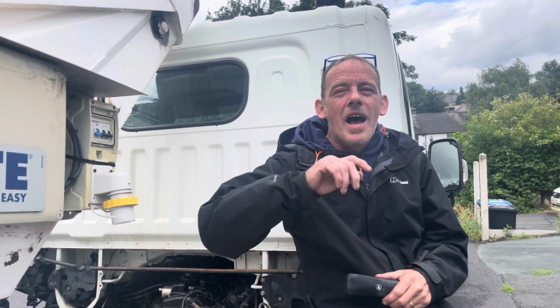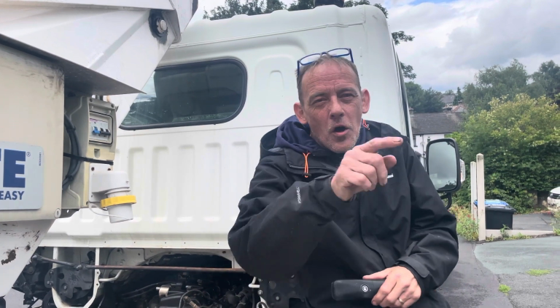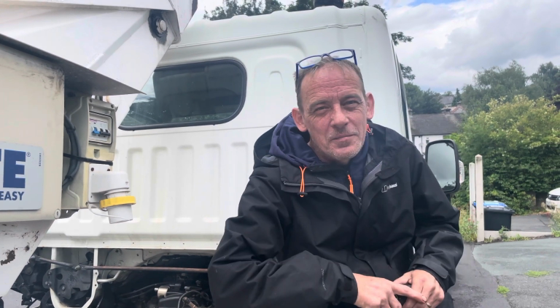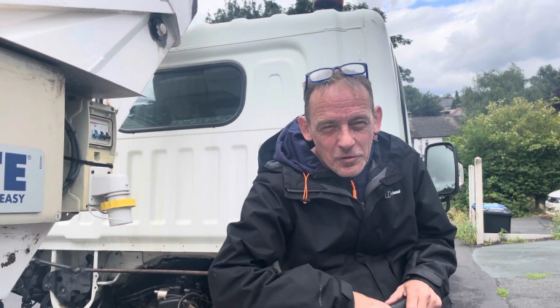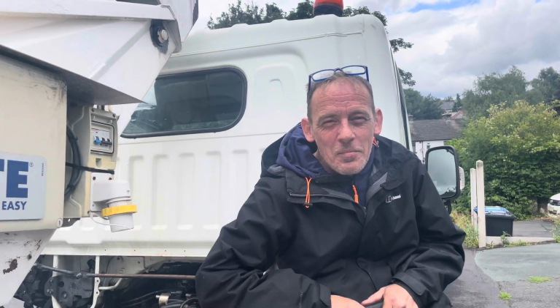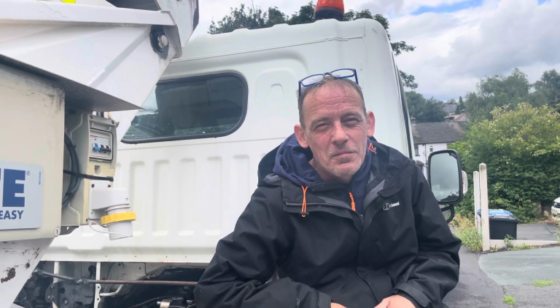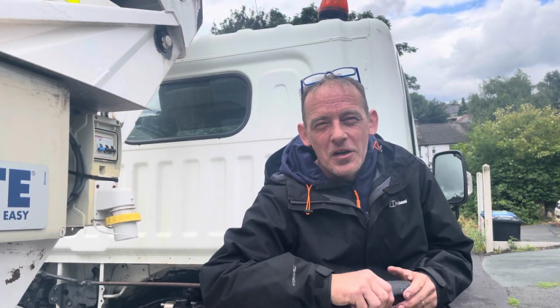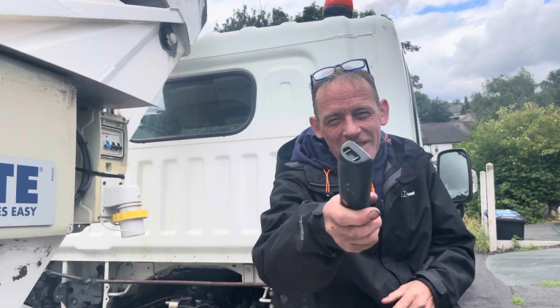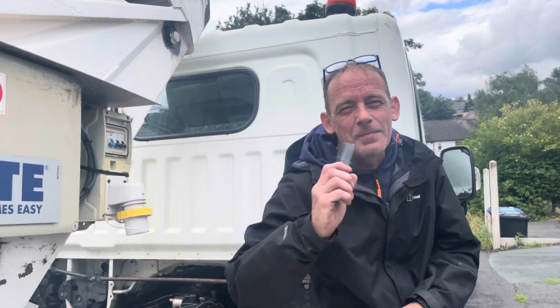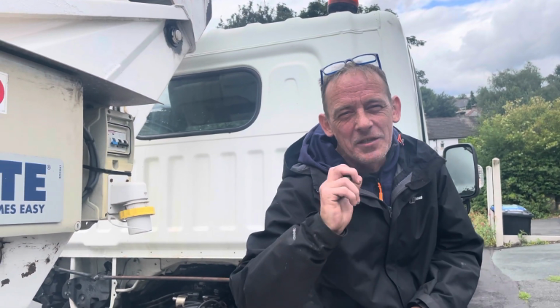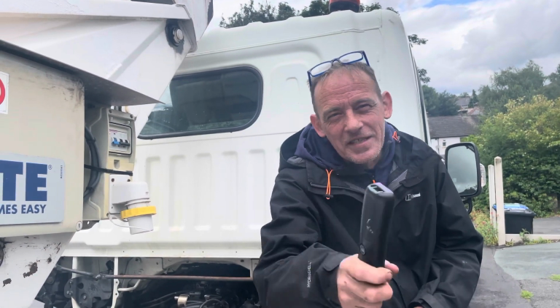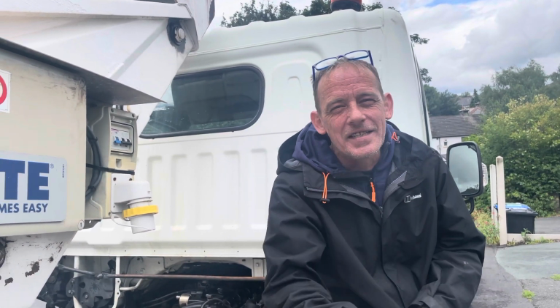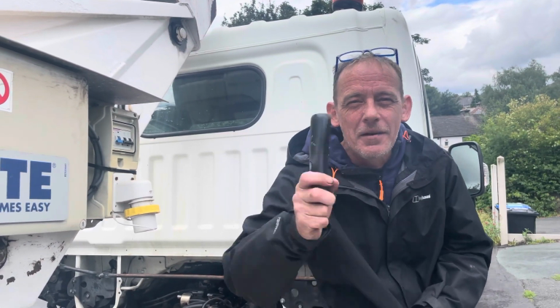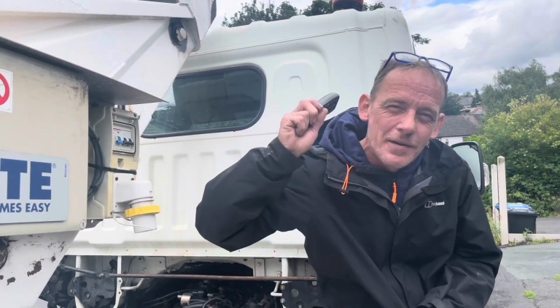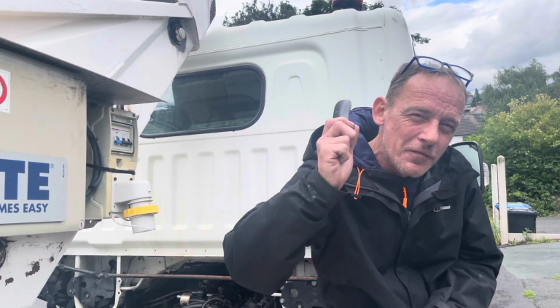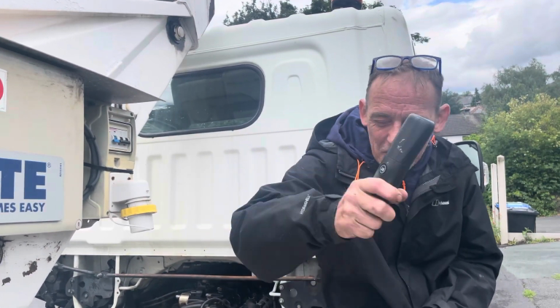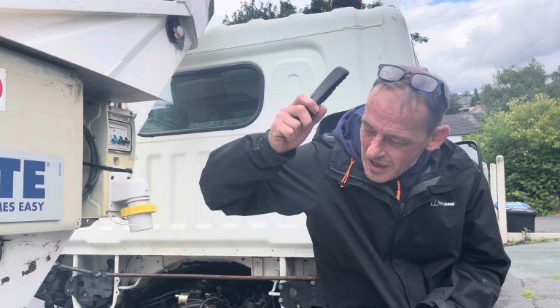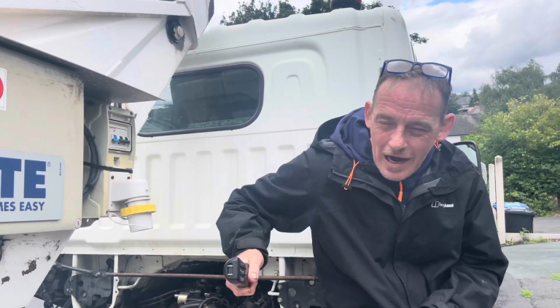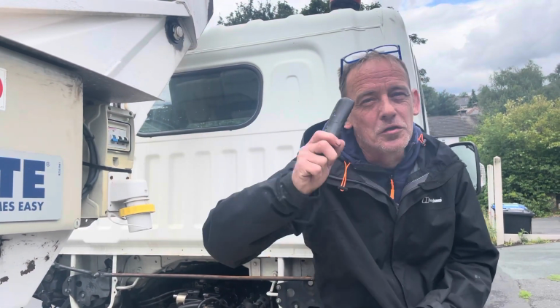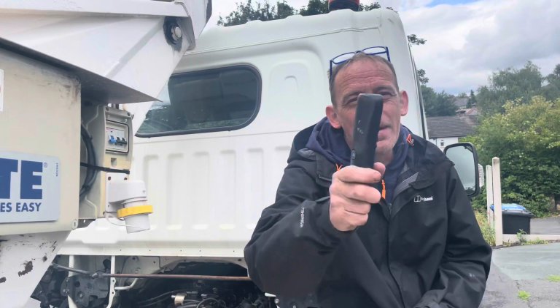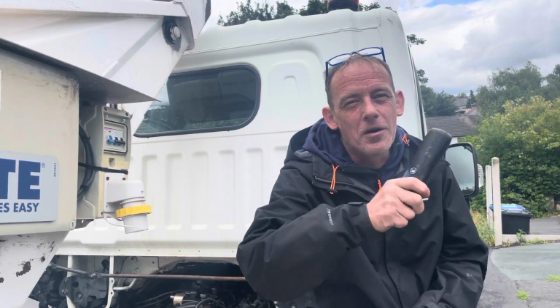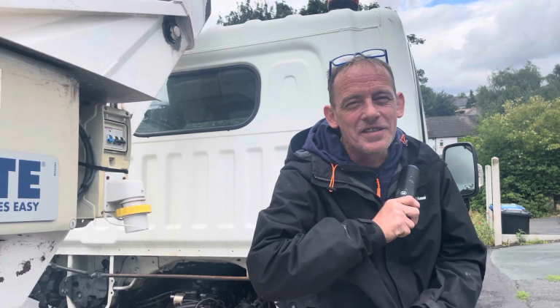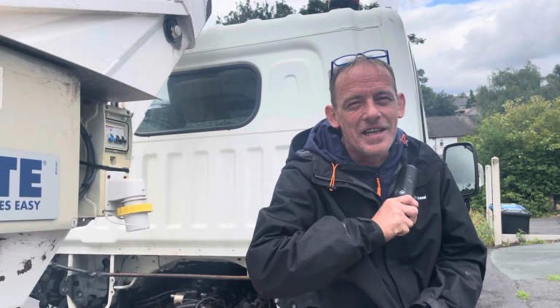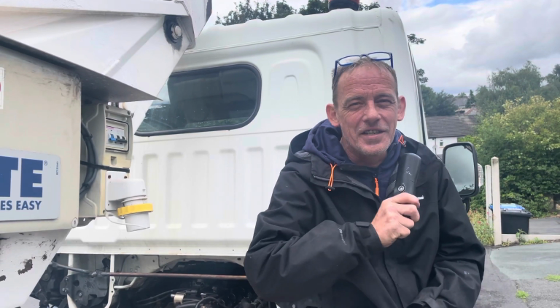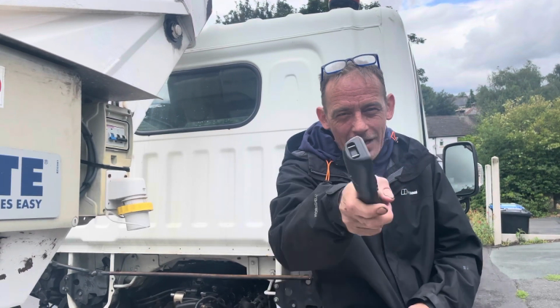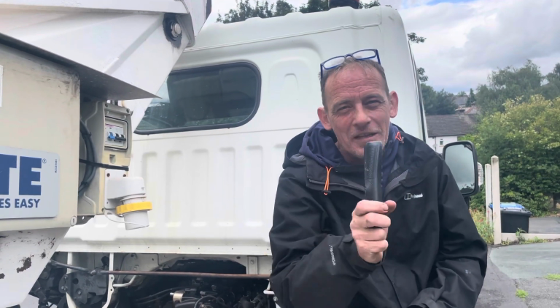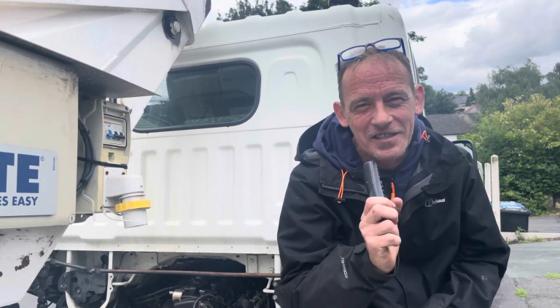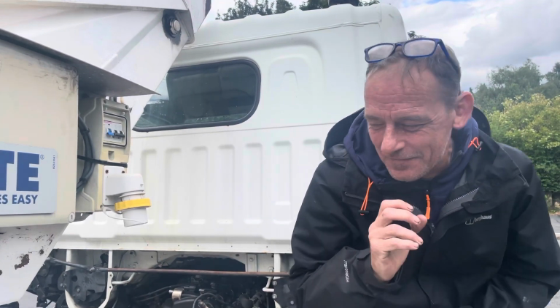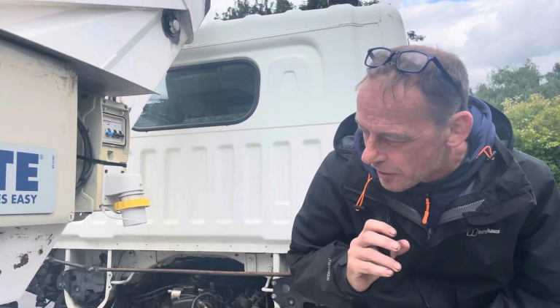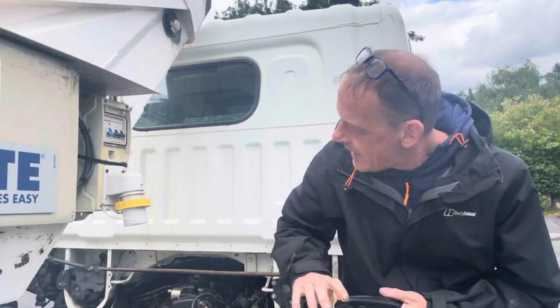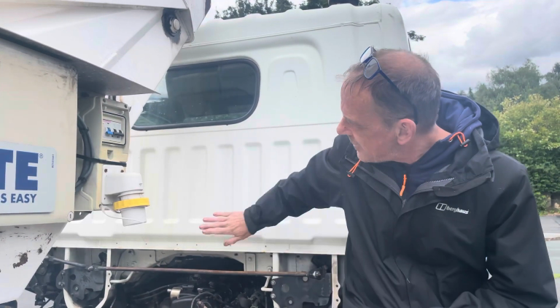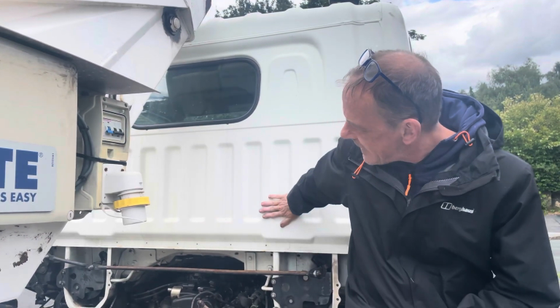Hello, welcome to the one and only place where you've got a diesel engine specialist with 20 years experience giving you videos on how to repair your modern diesel engine. Hello and welcome to this video.